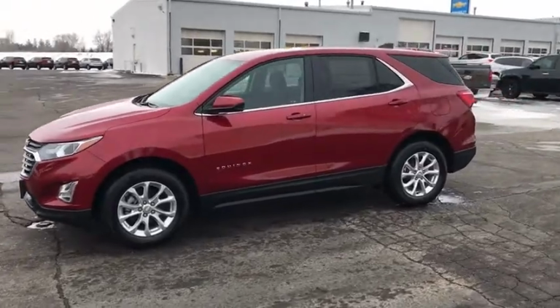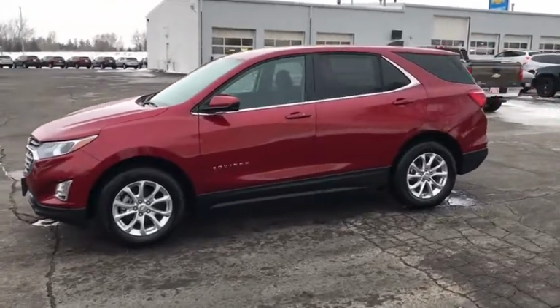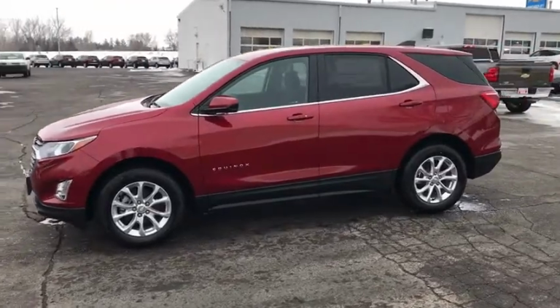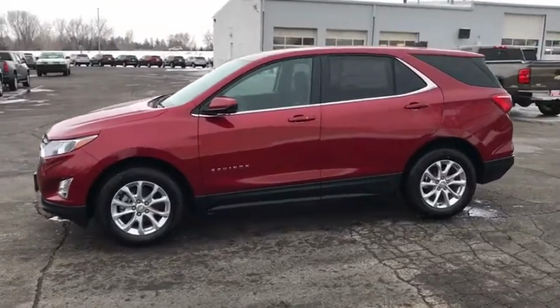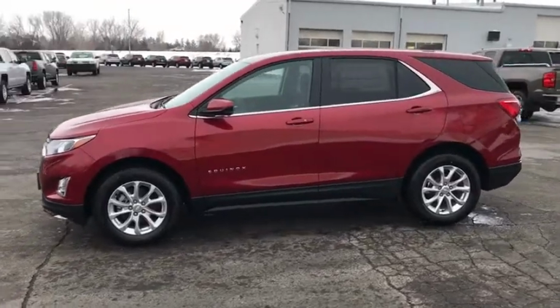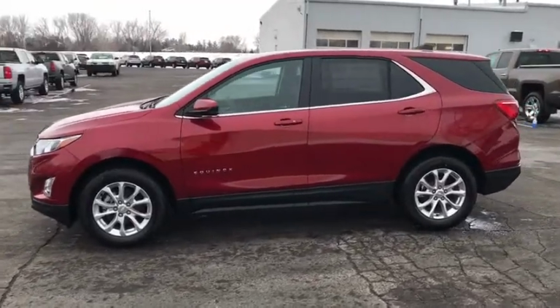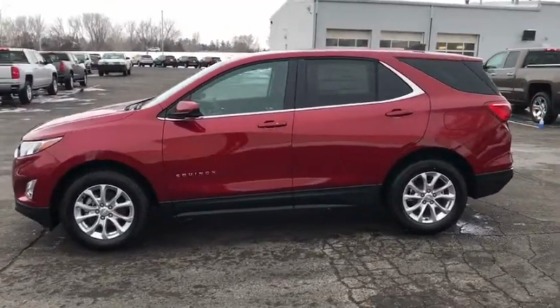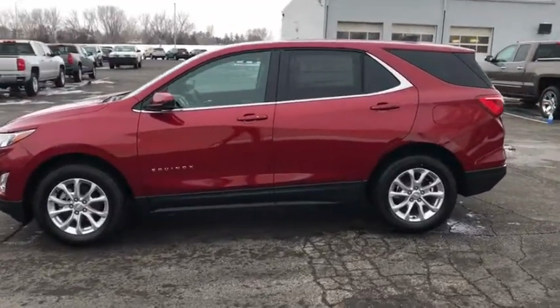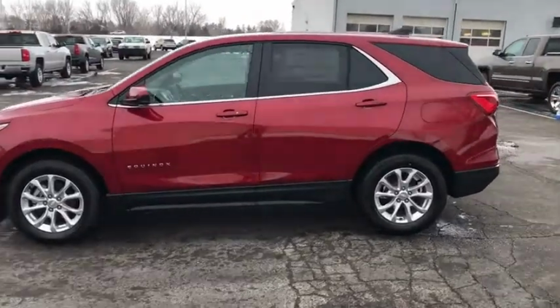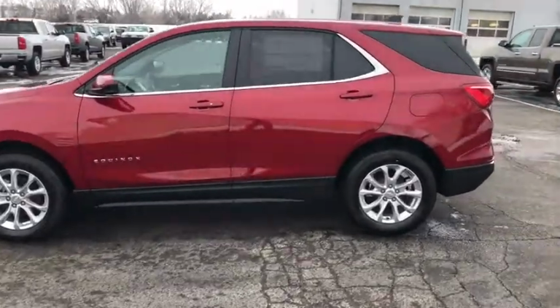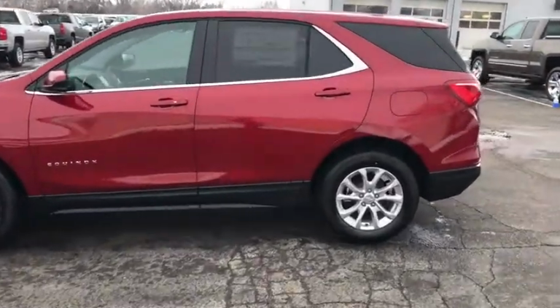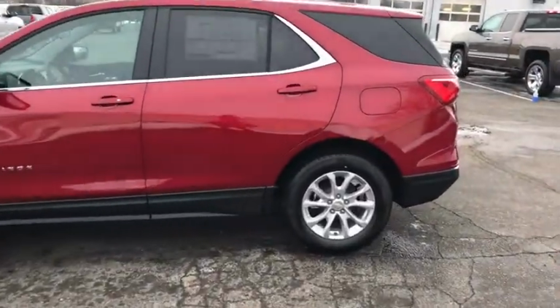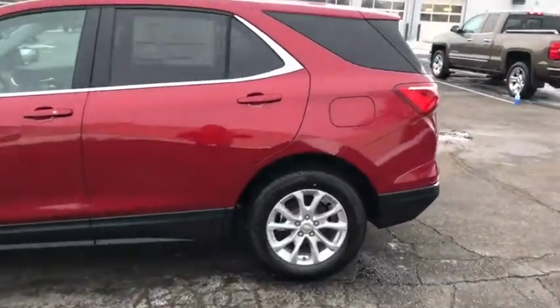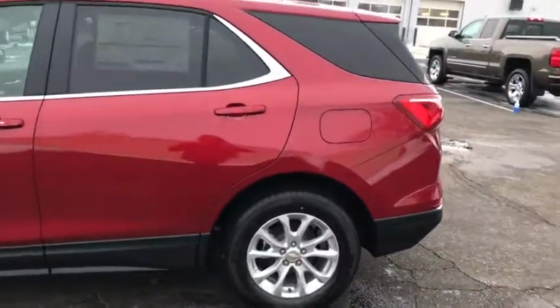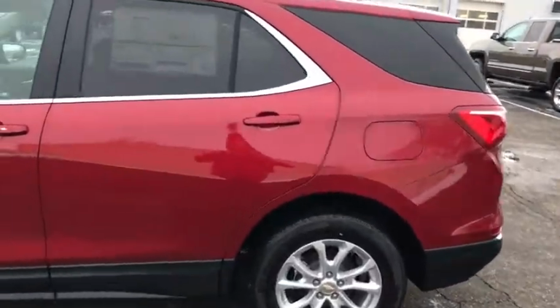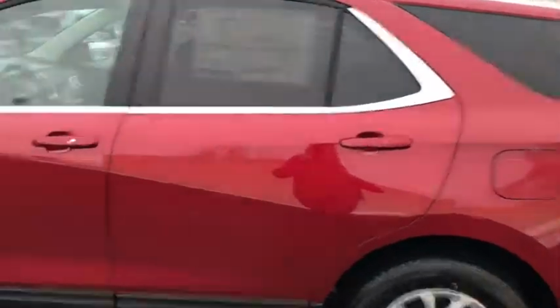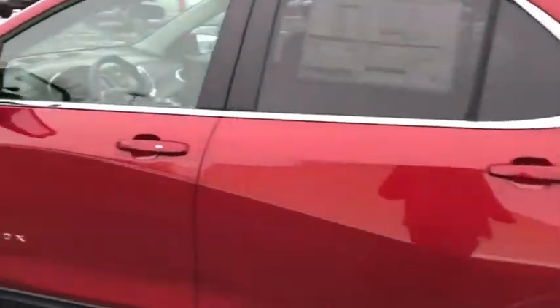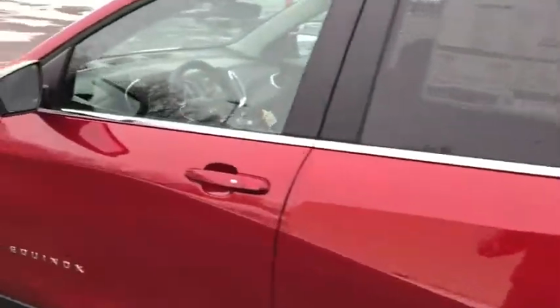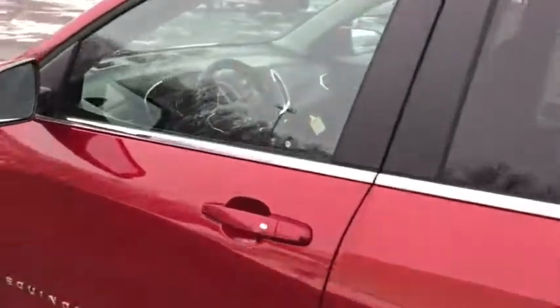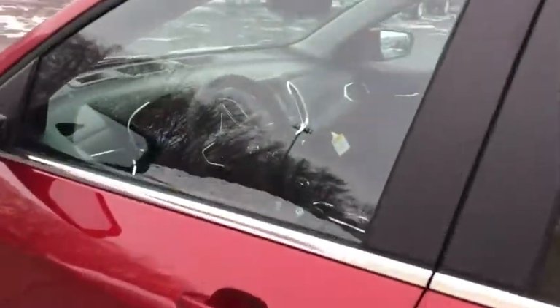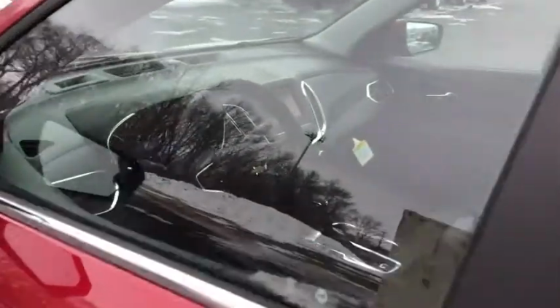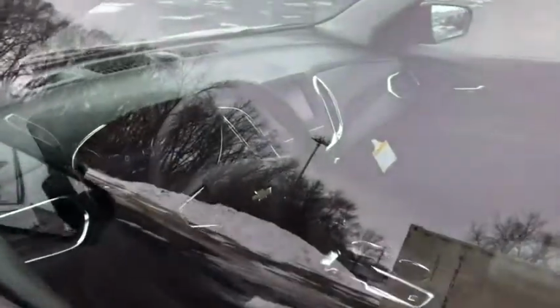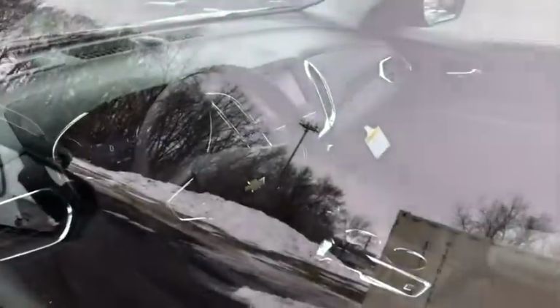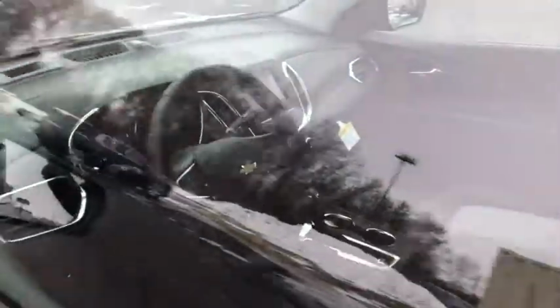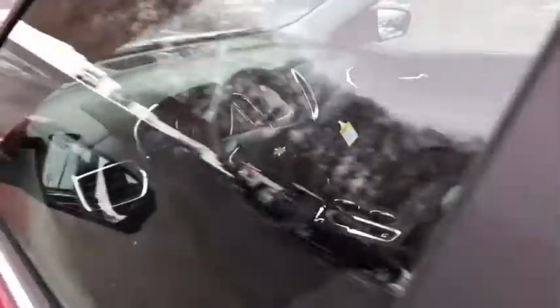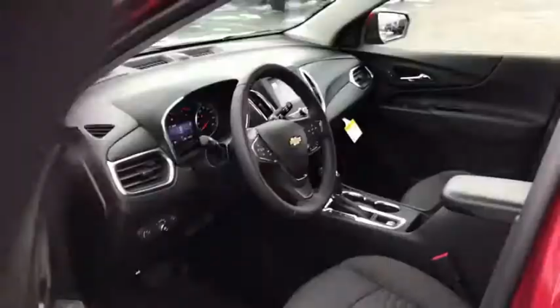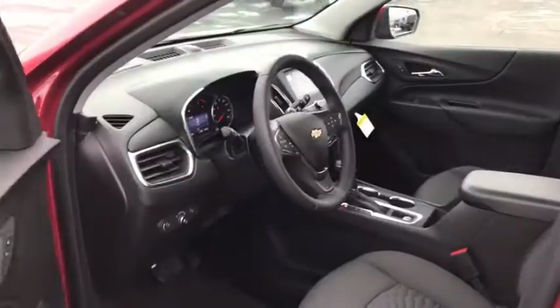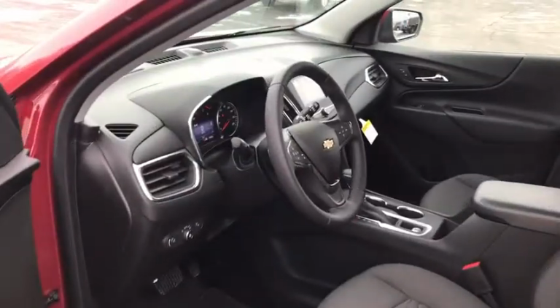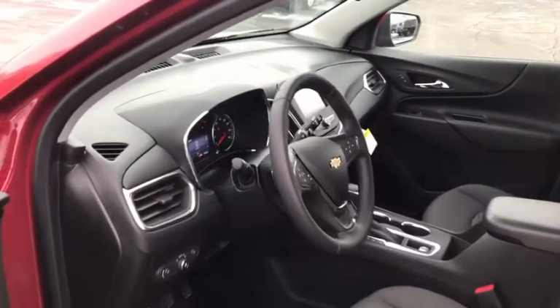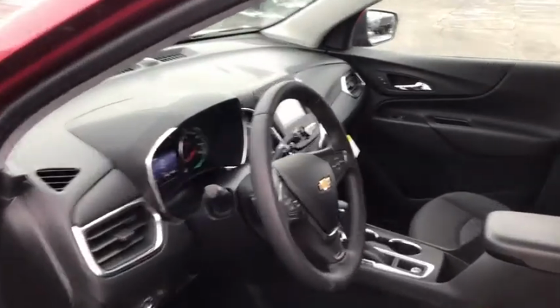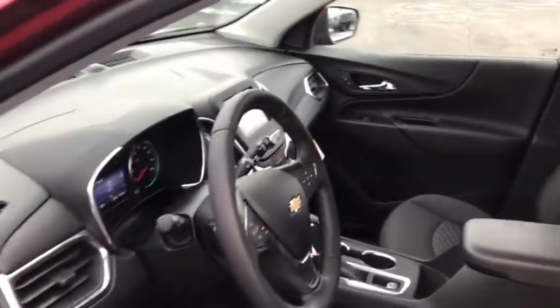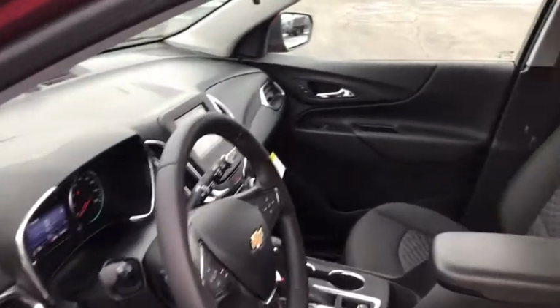Traction control, remote start, dual airbags, power steering, alloy wheels, four-wheel disc brakes, universal garage door opener, electronic stability control.